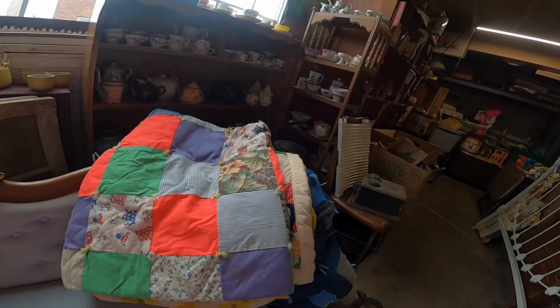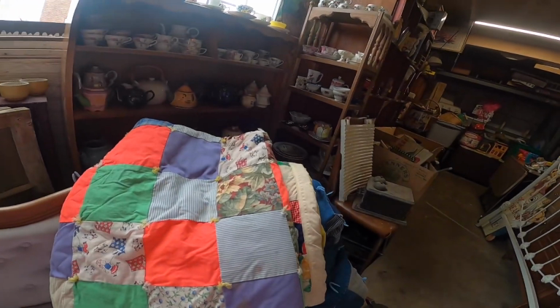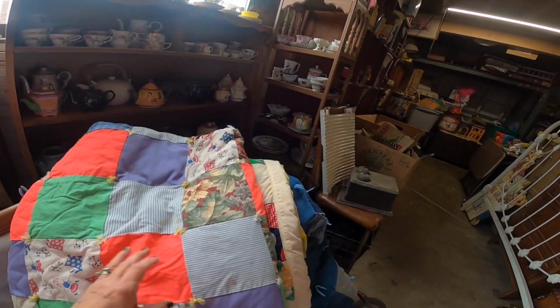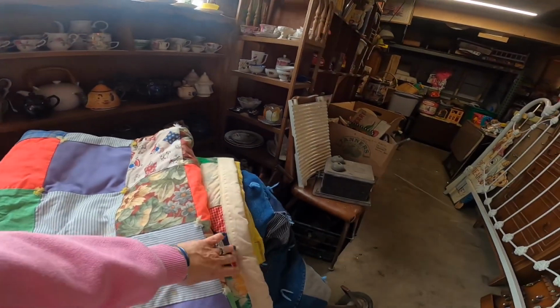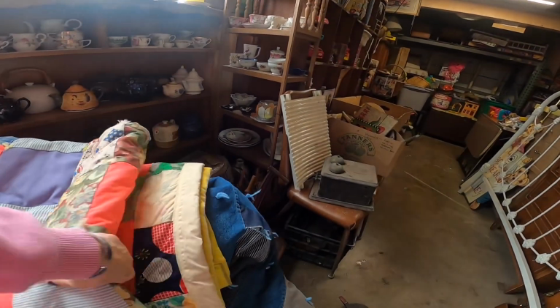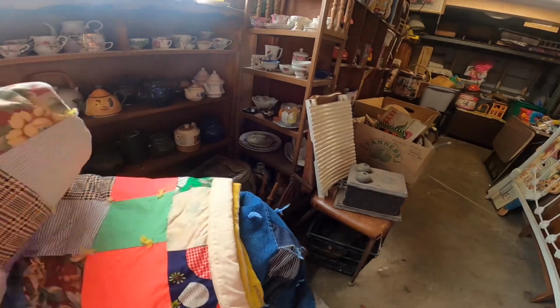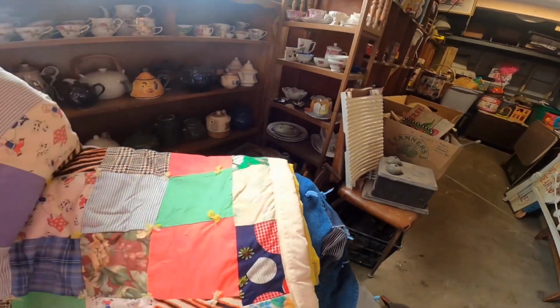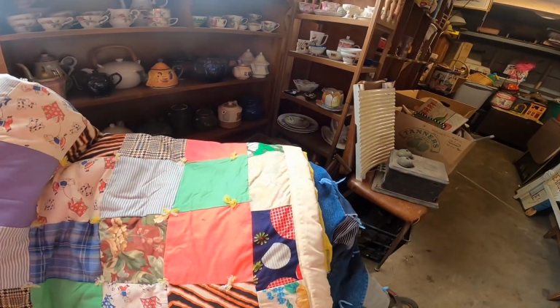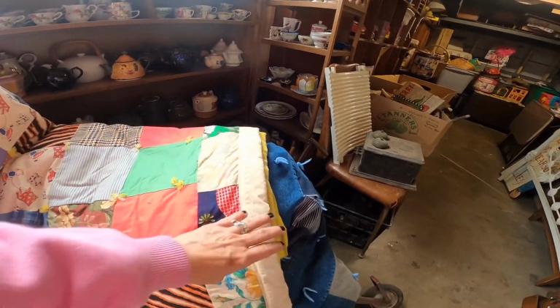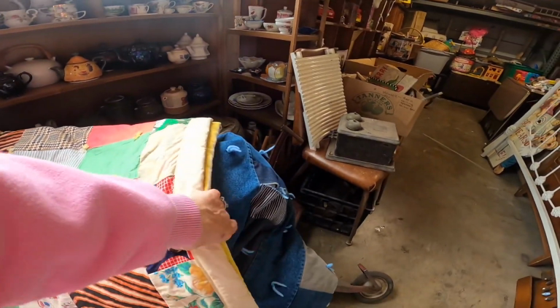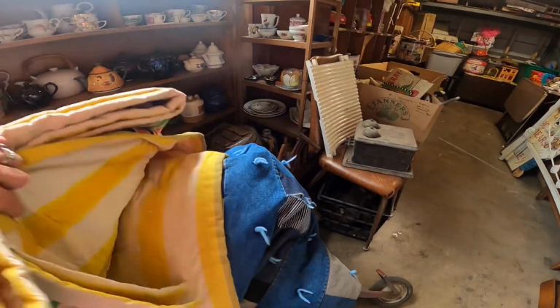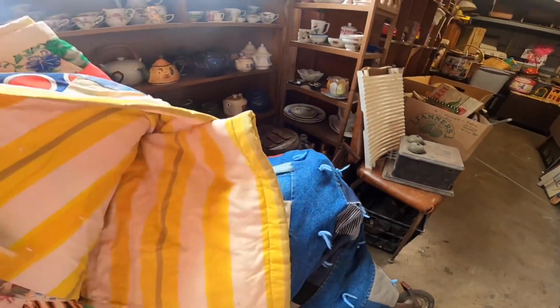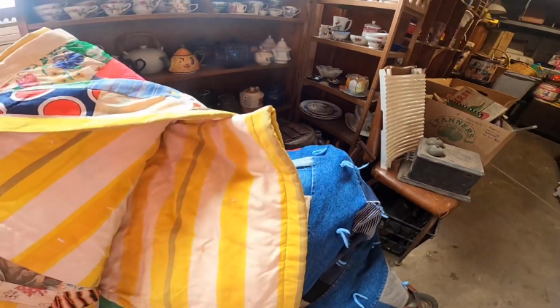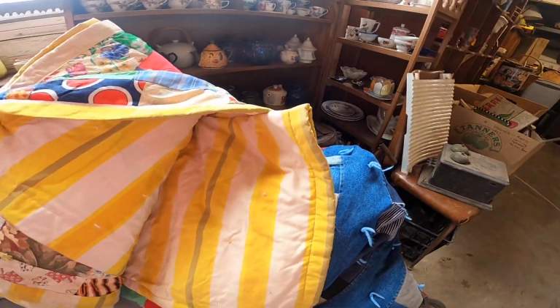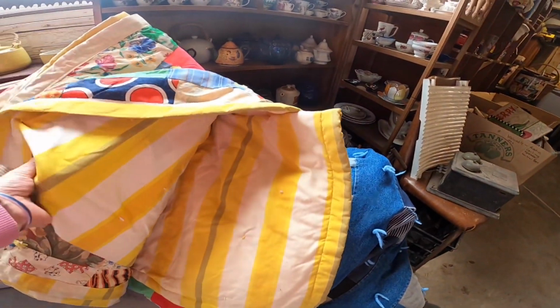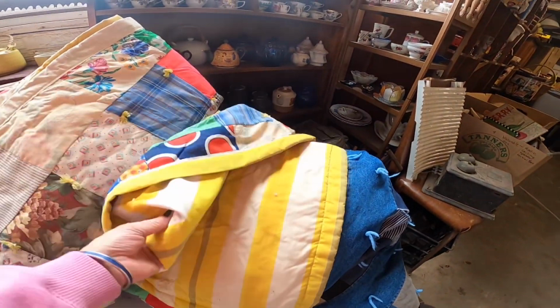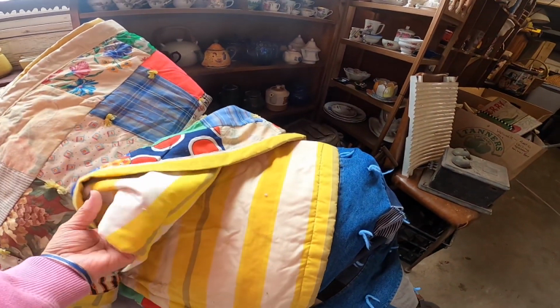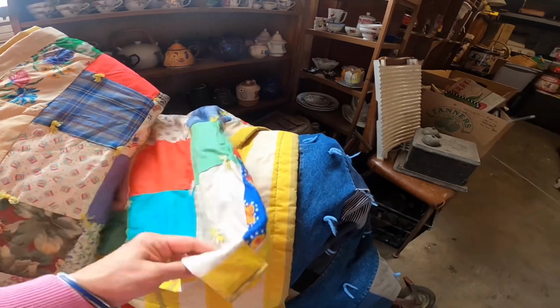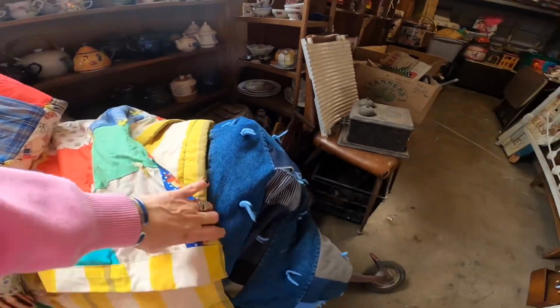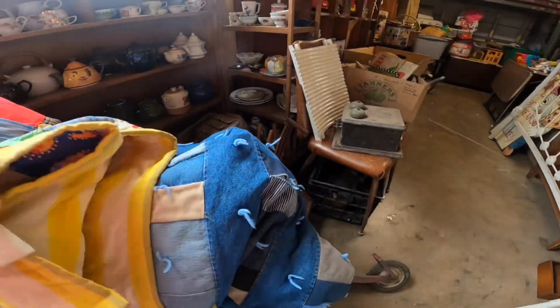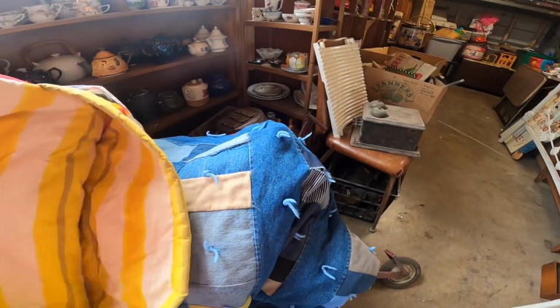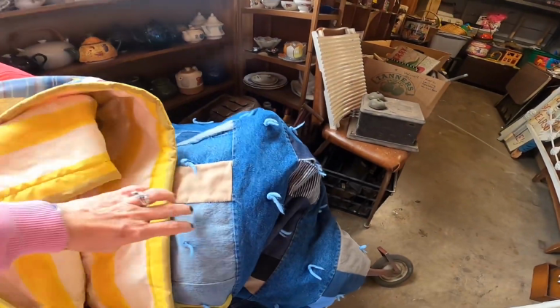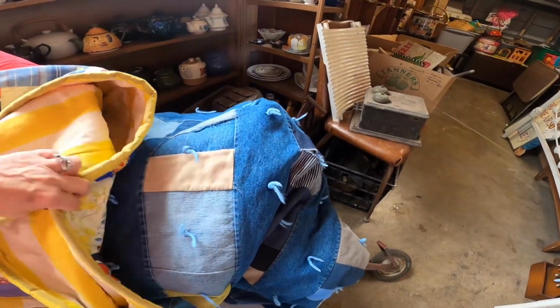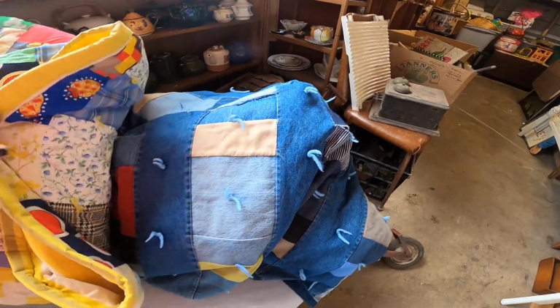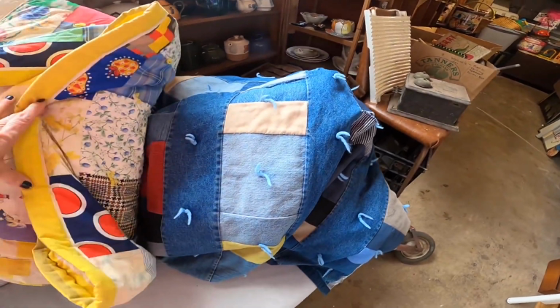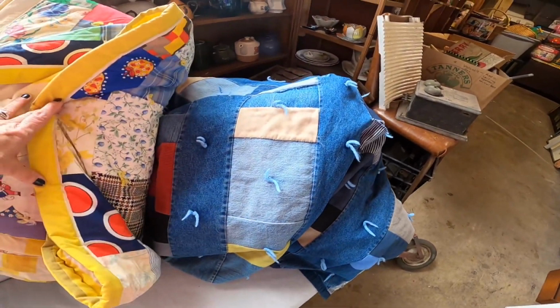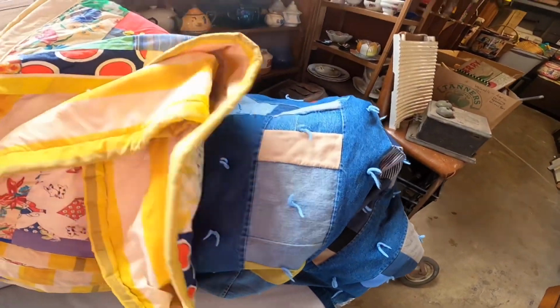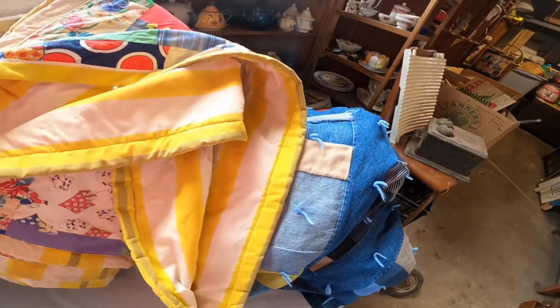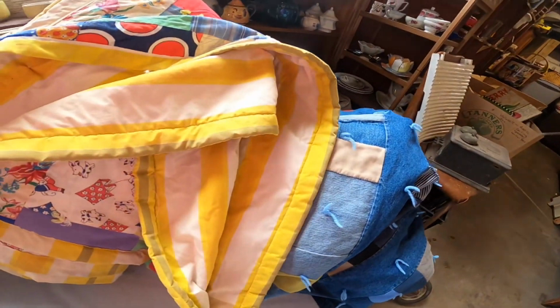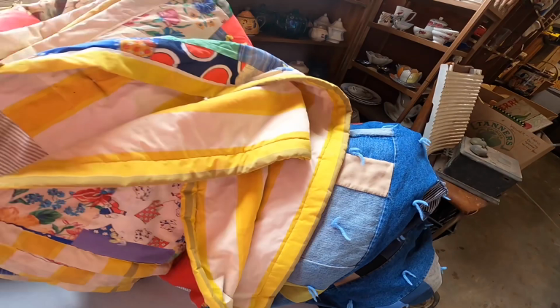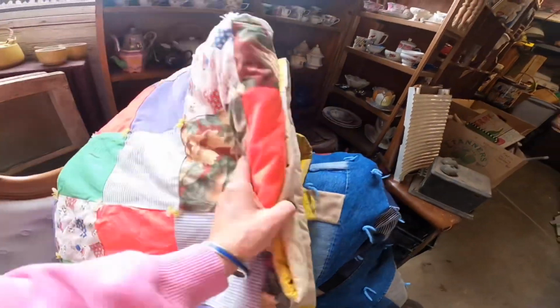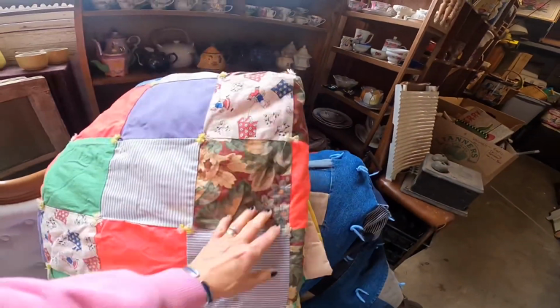A lot of quilts here. I wish I would have picked one up — it looks very well made. There were jean quilts, and I did pick up one of those. There were two and both were very well made.